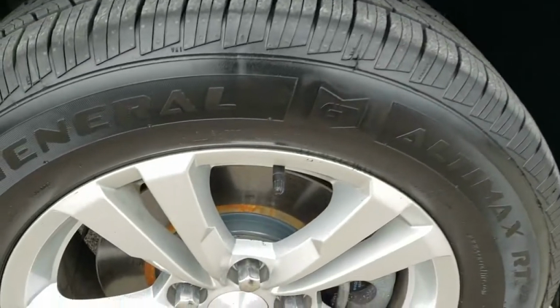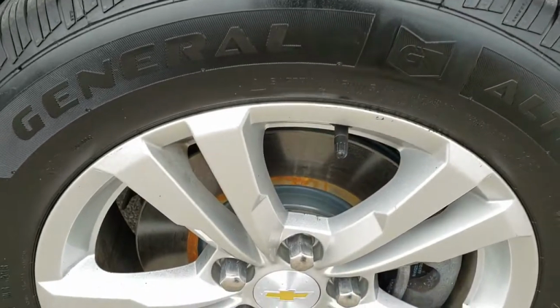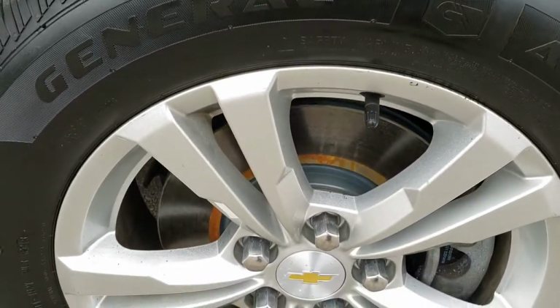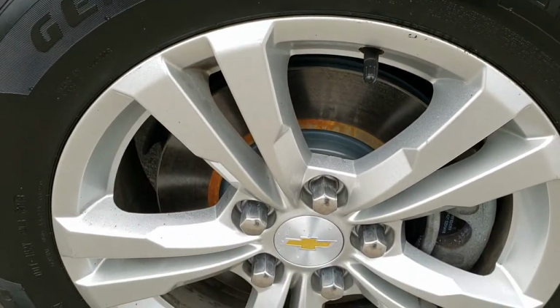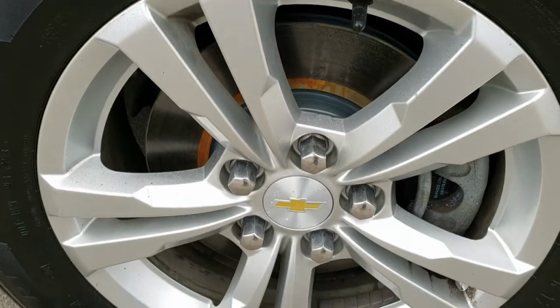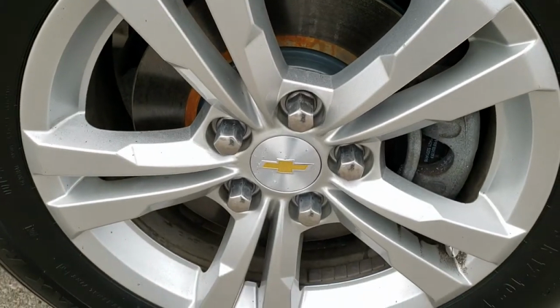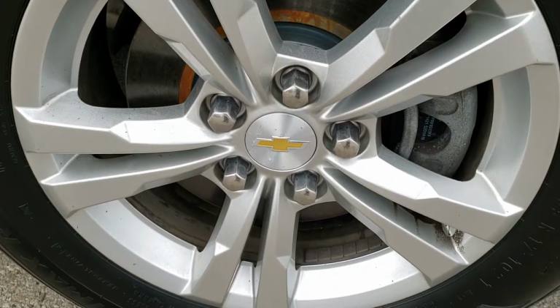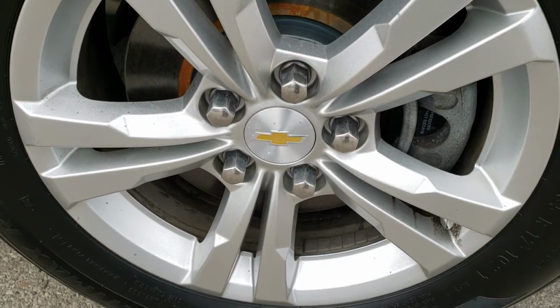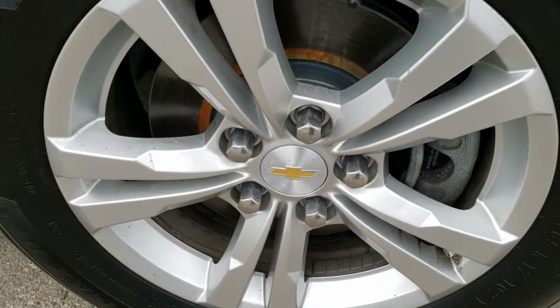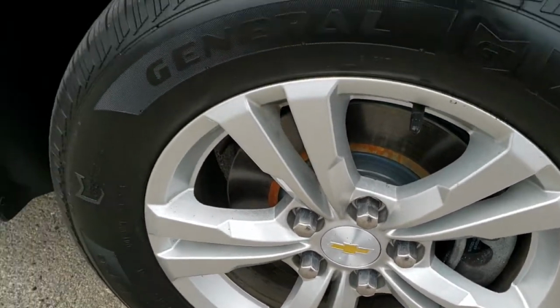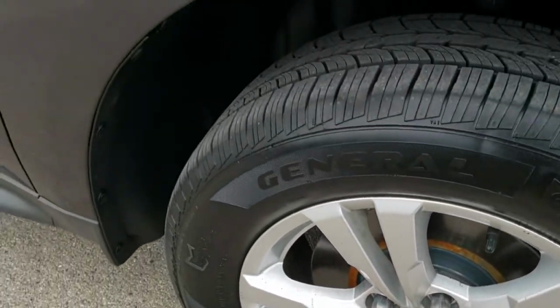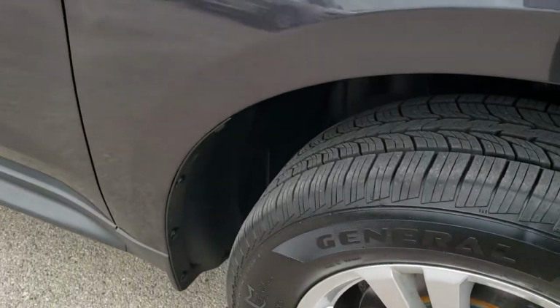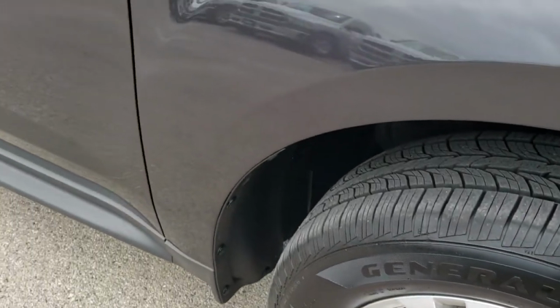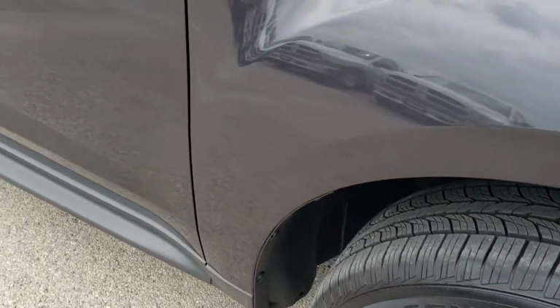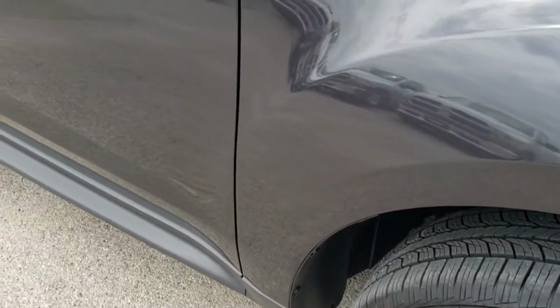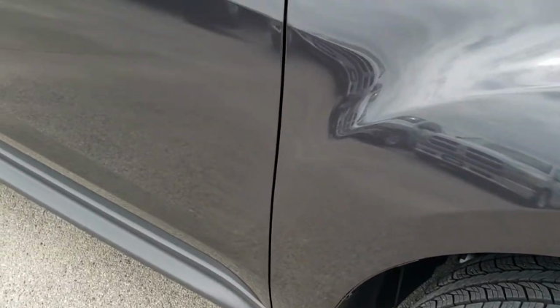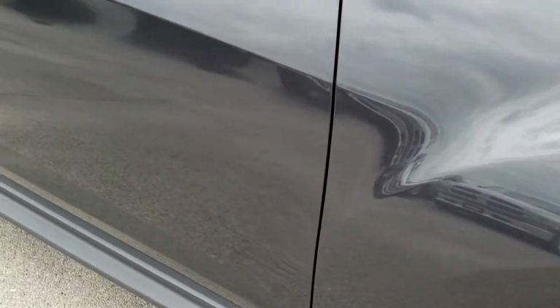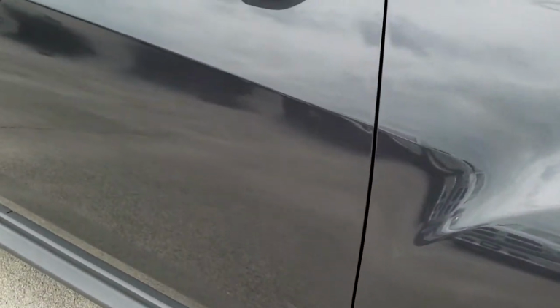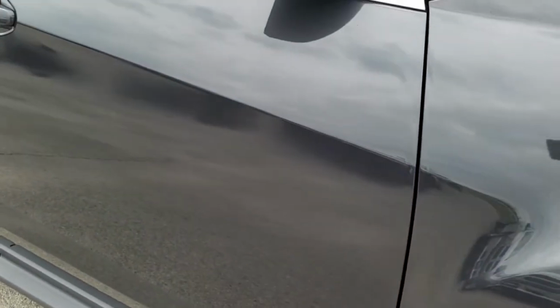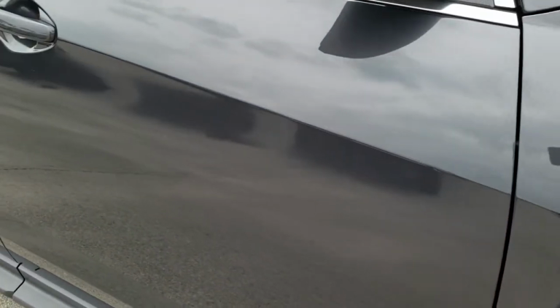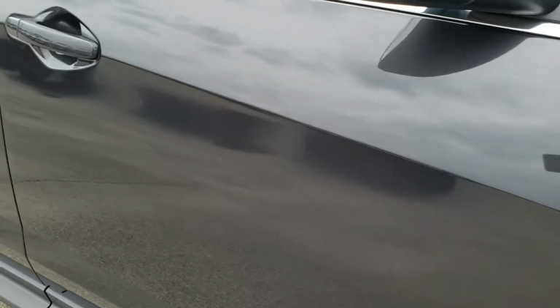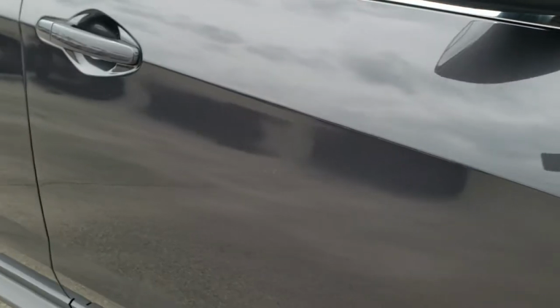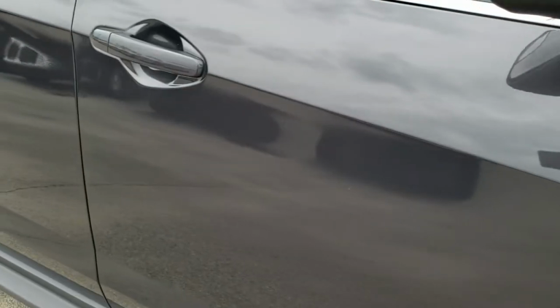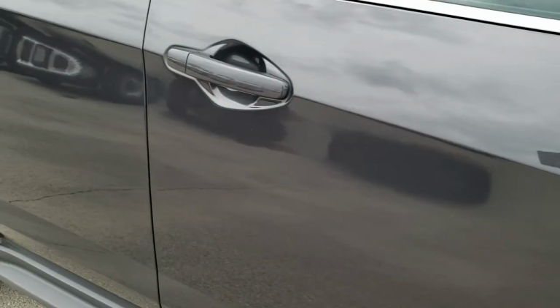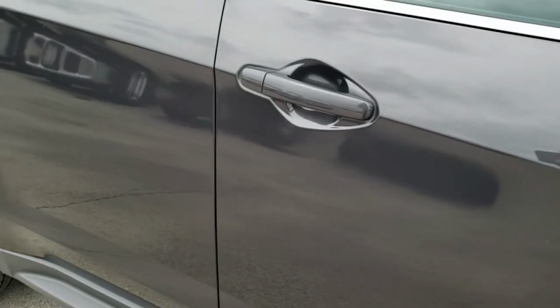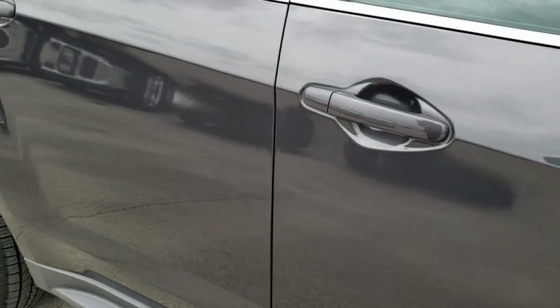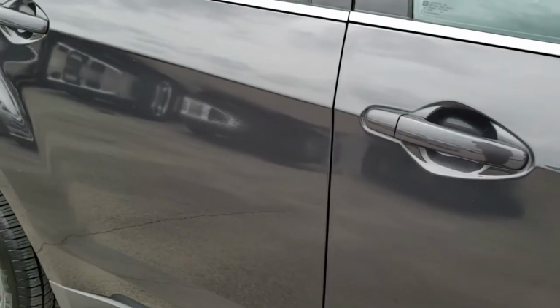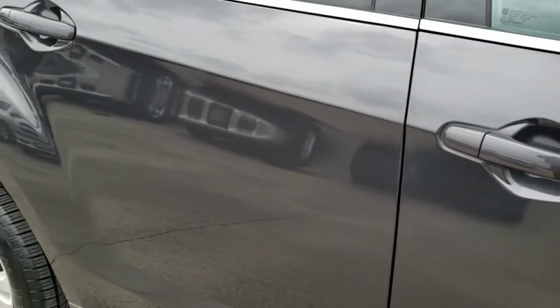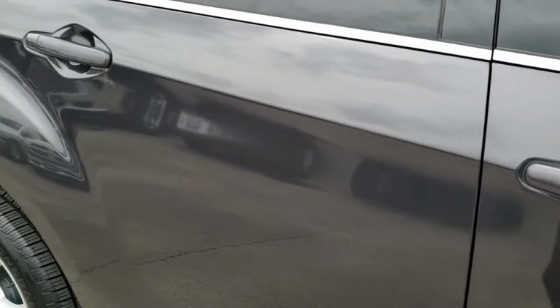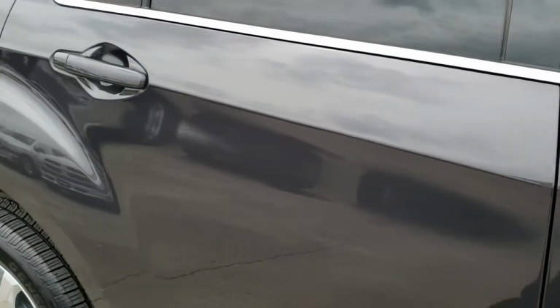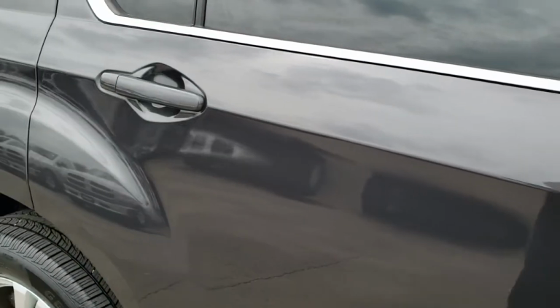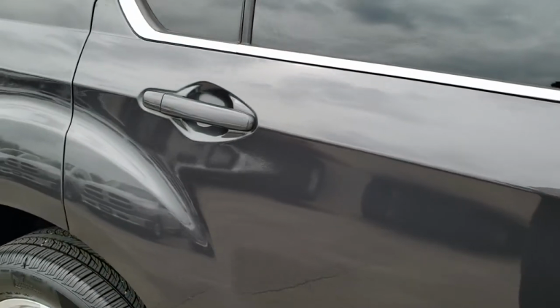Passenger side rim has no scuffs or scrapes, and as you go down this side of the vehicle you can see just how clean the body is — how reflective and mirror-like that paint is.